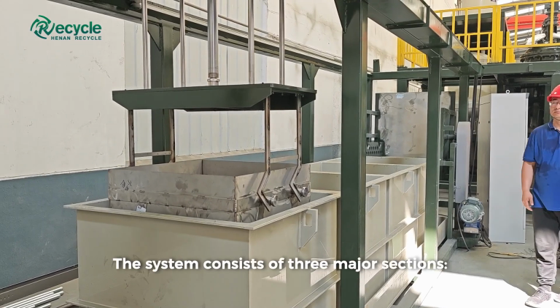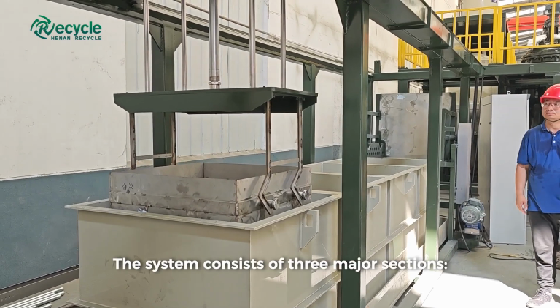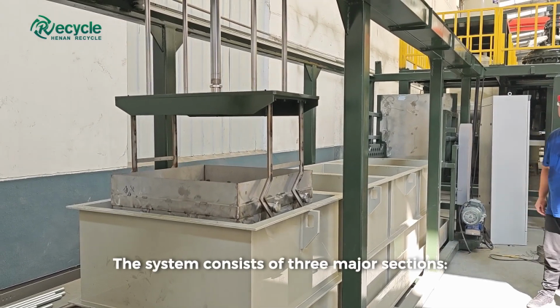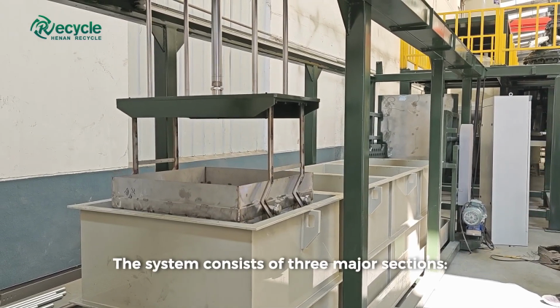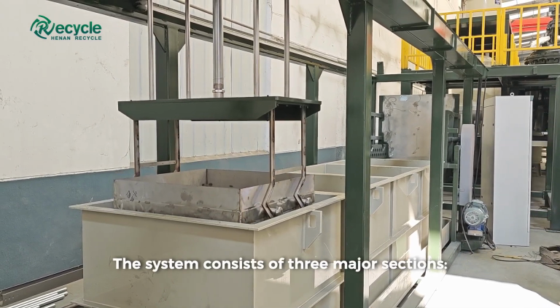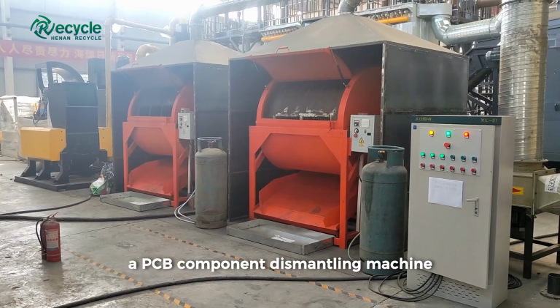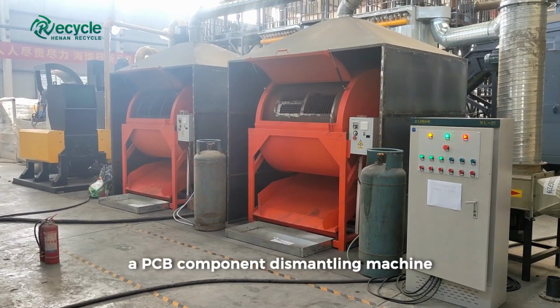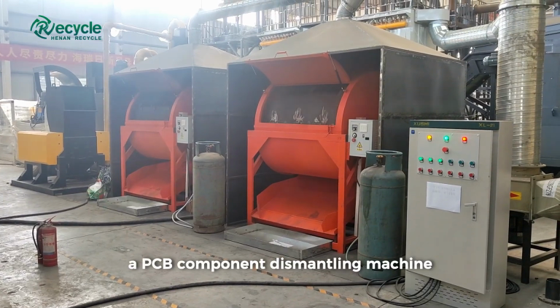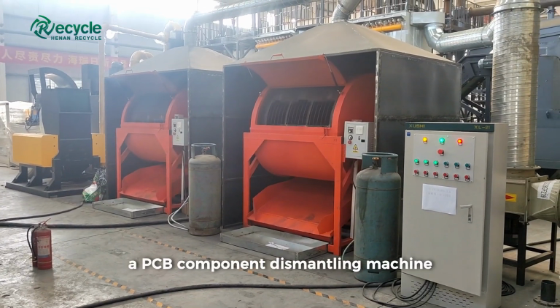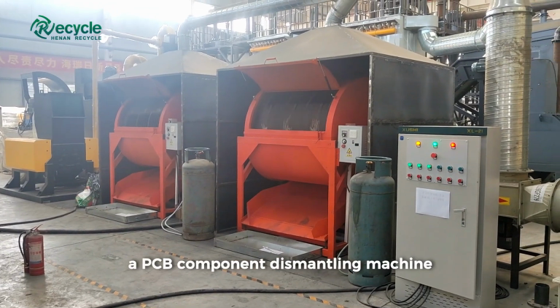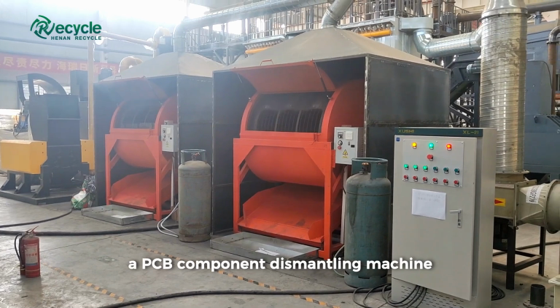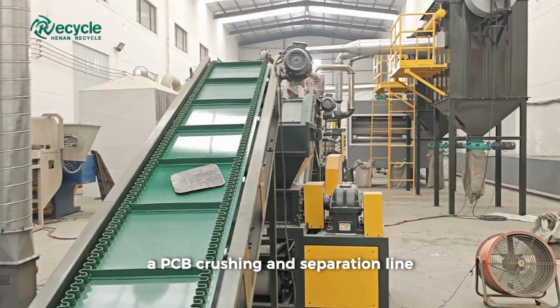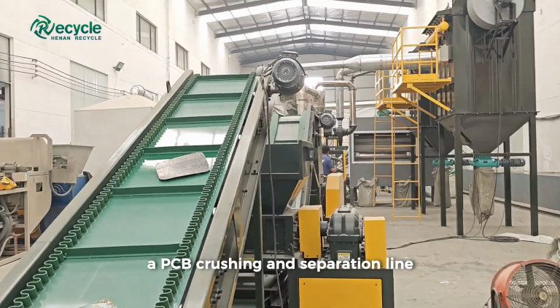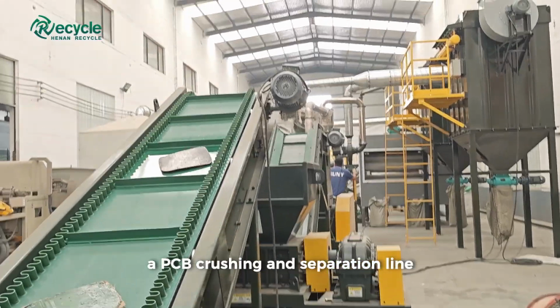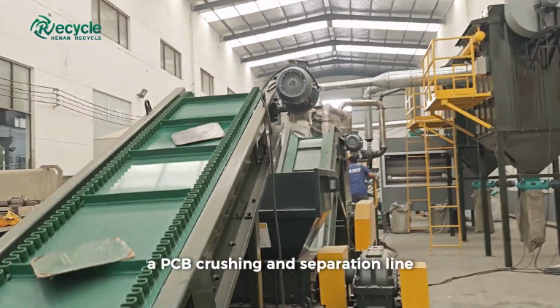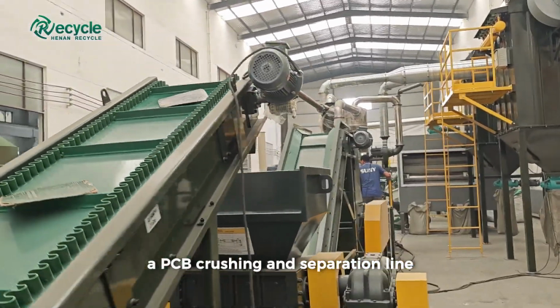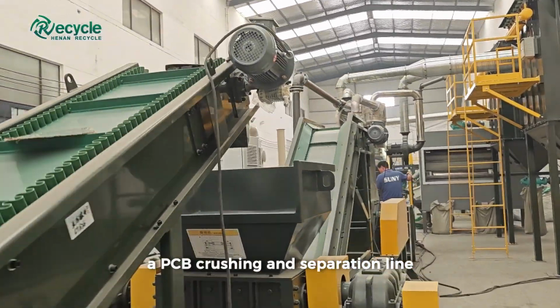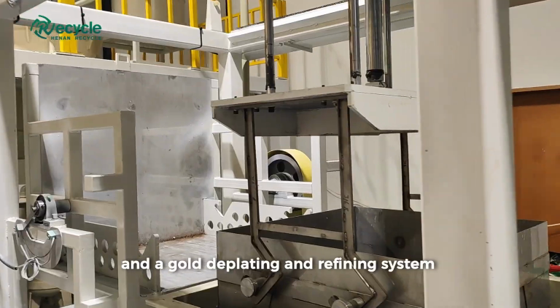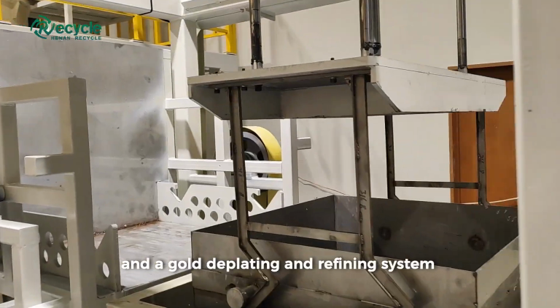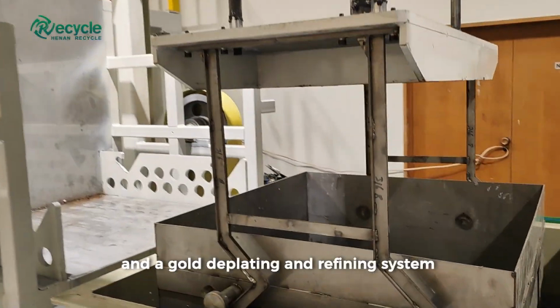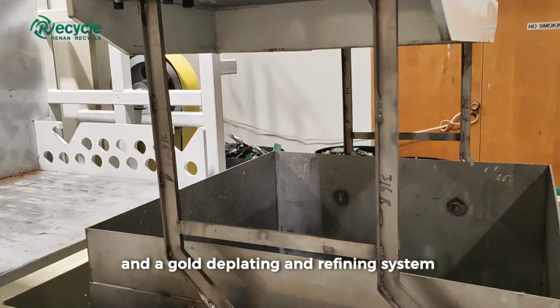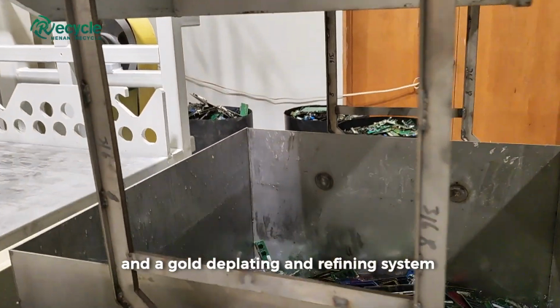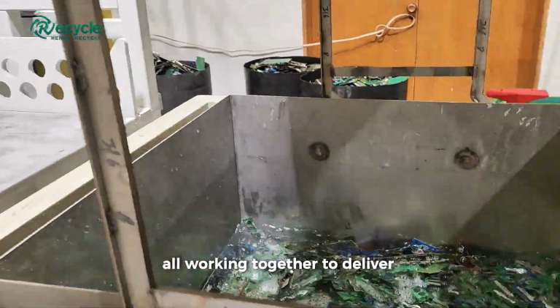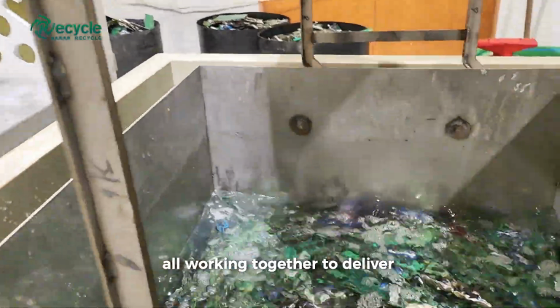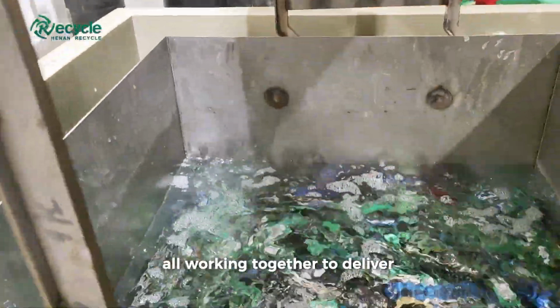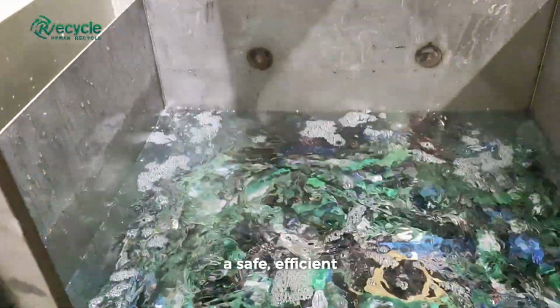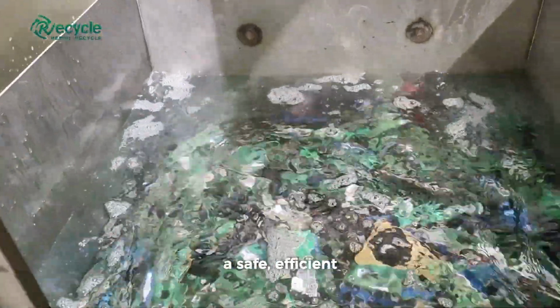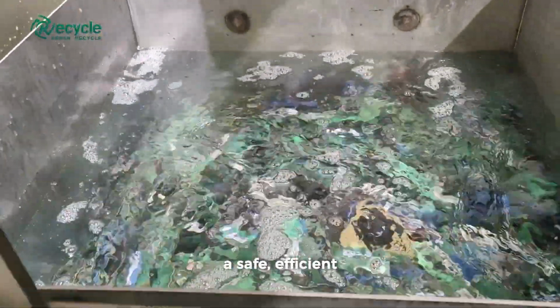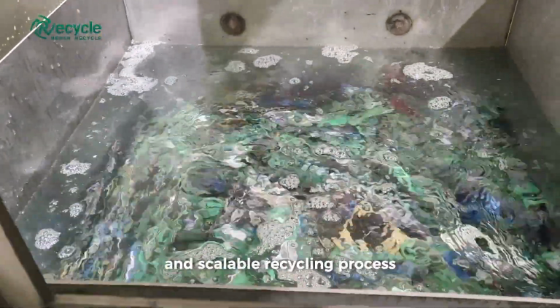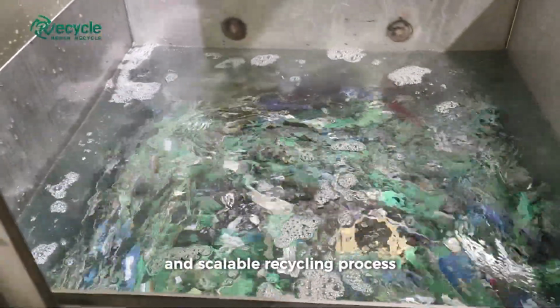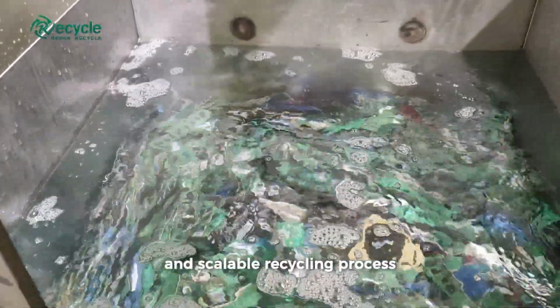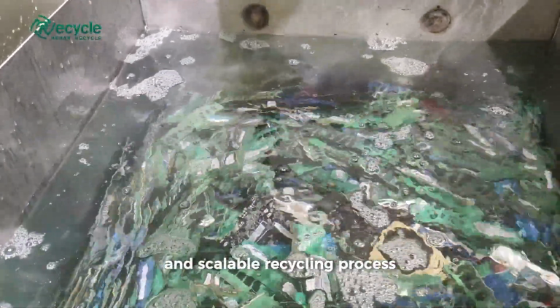The system consists of three major sections: a PCB component dismantling machine, a PCB crushing and separation line, and an engold deplating and refining system — all working together to deliver a safe, efficient, and scalable recycling process.